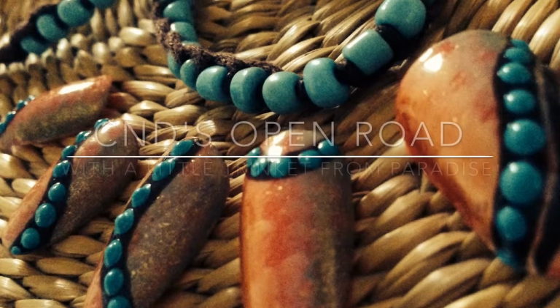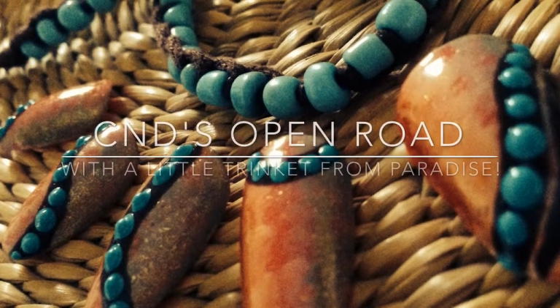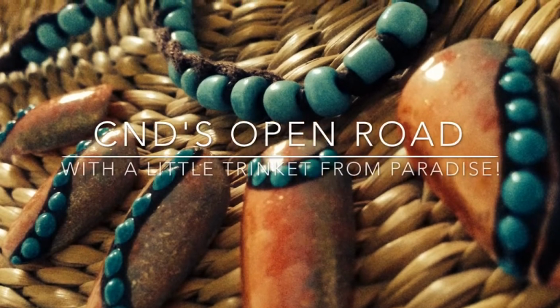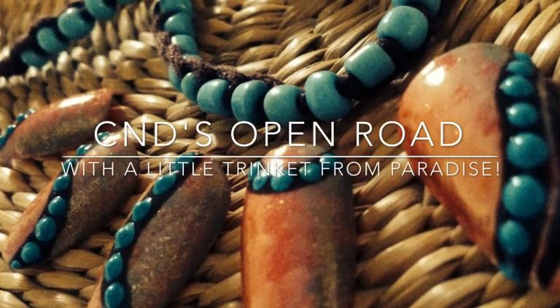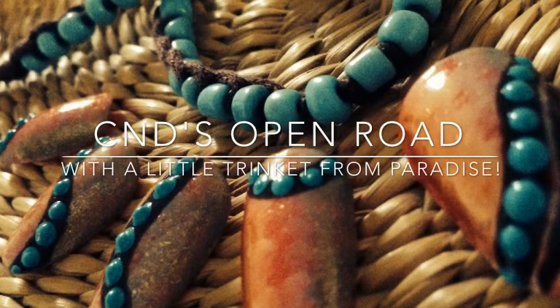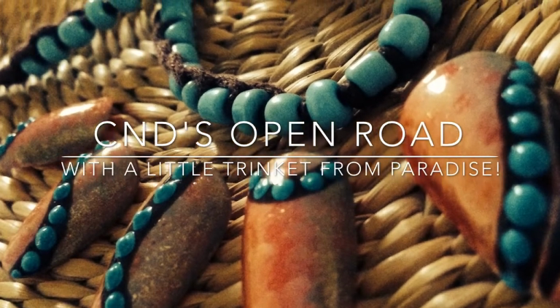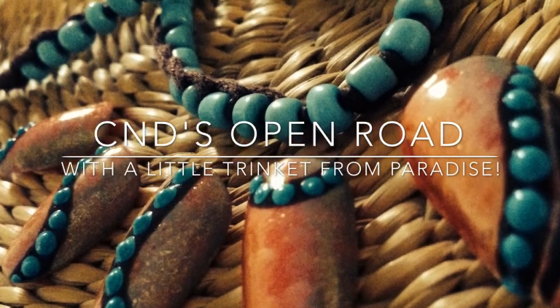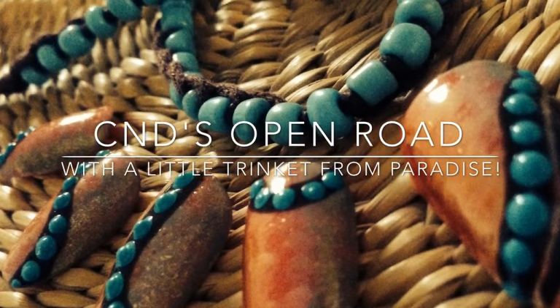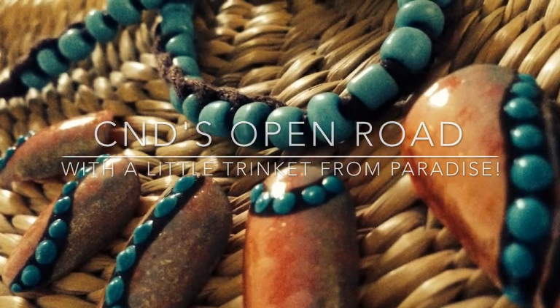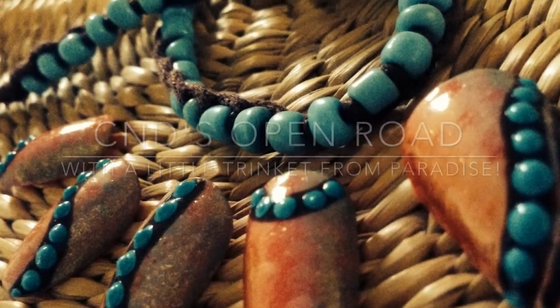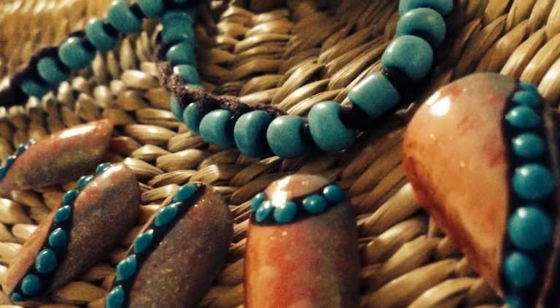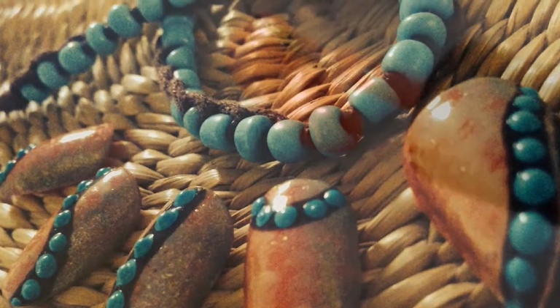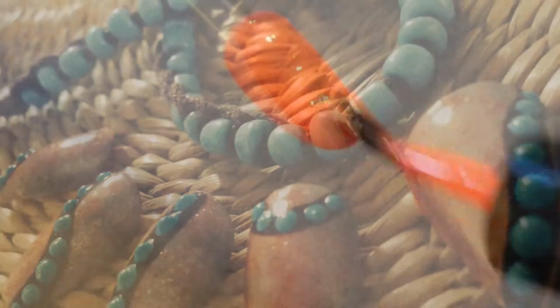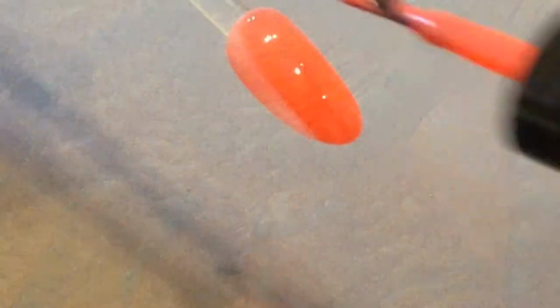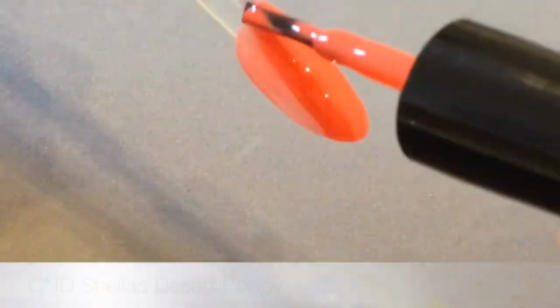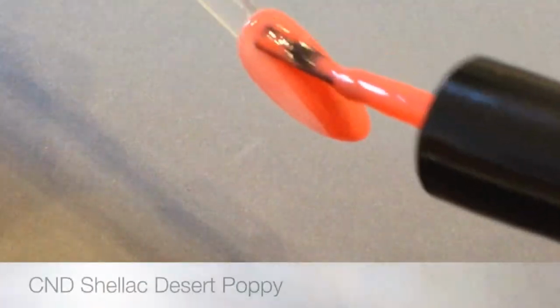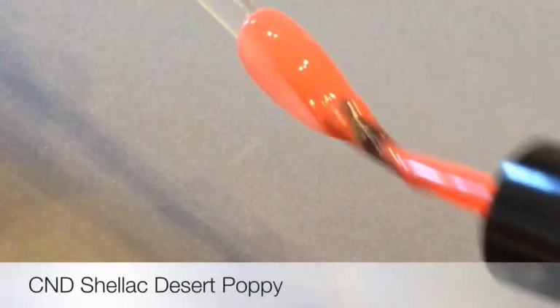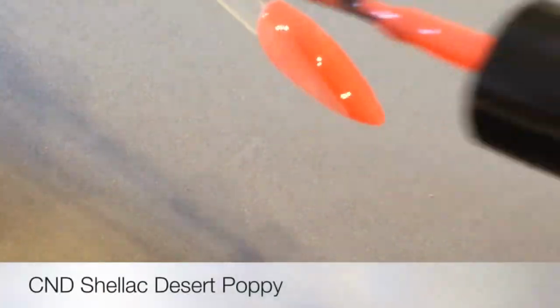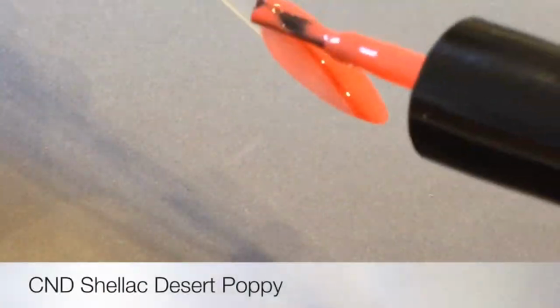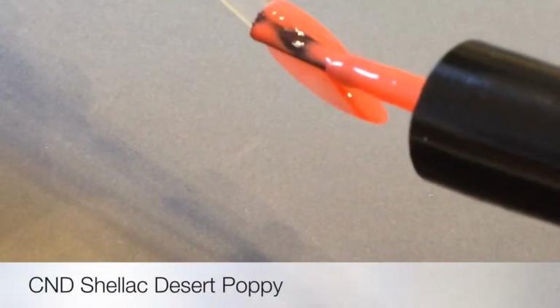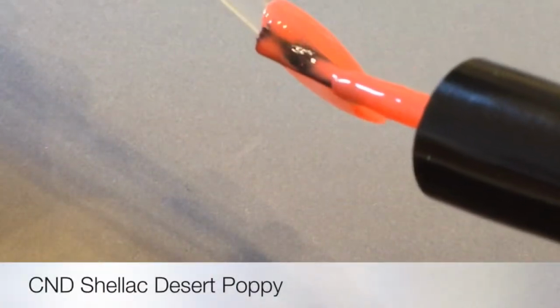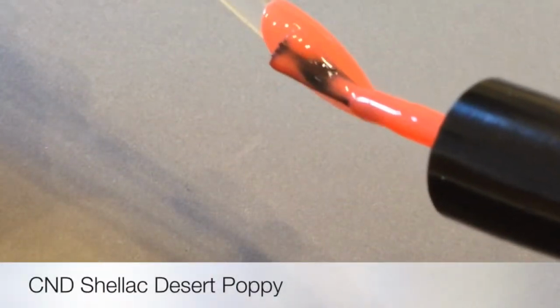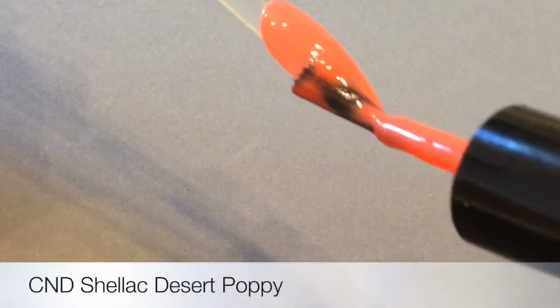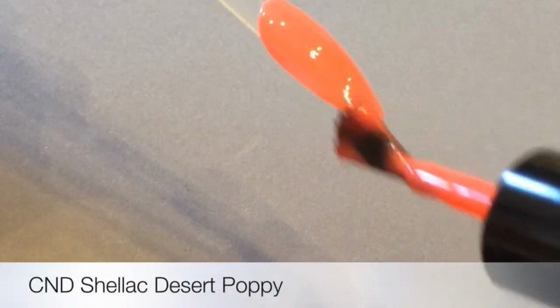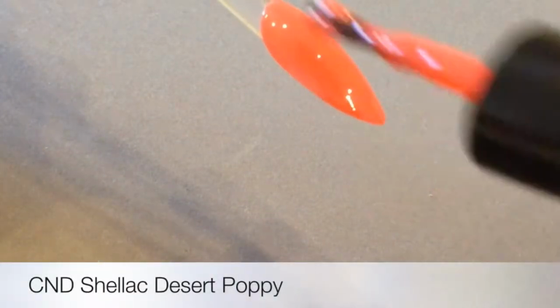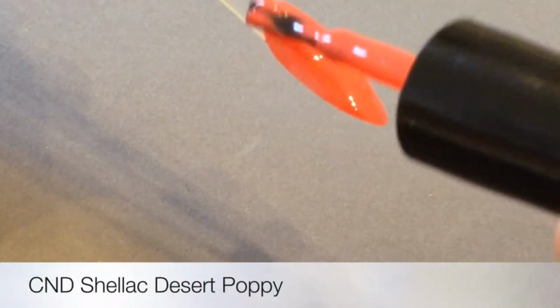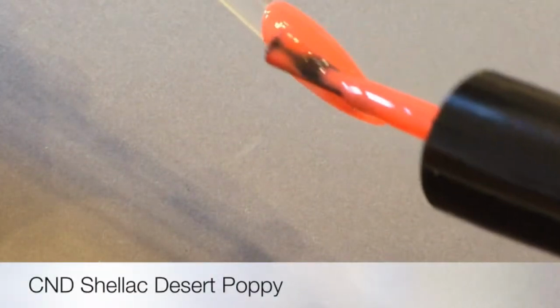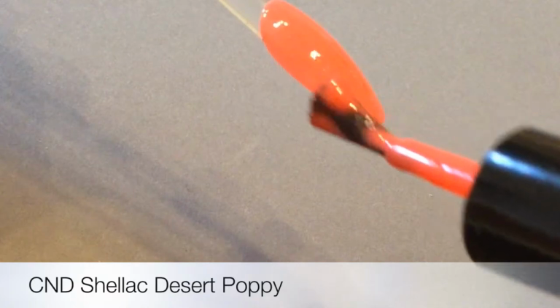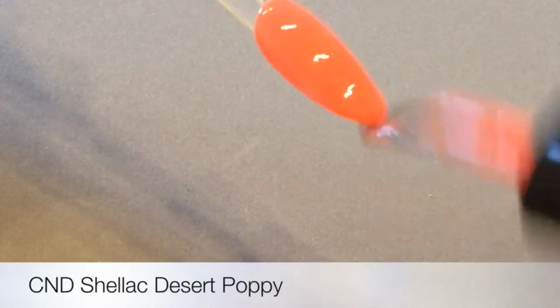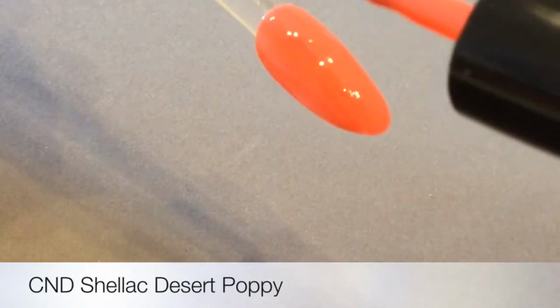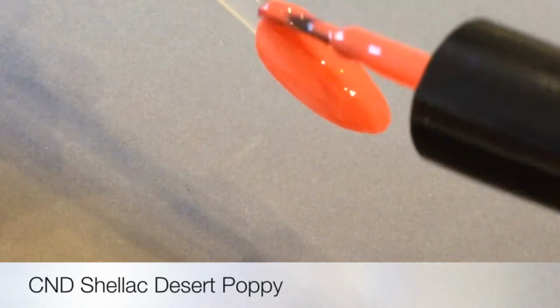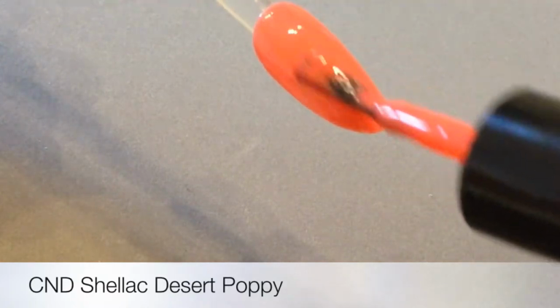Finally, 2014 is upon us and CND's Open Road collection is right here to help us through. It's eclectic, it's slightly windblown, but it's very, very beautiful.